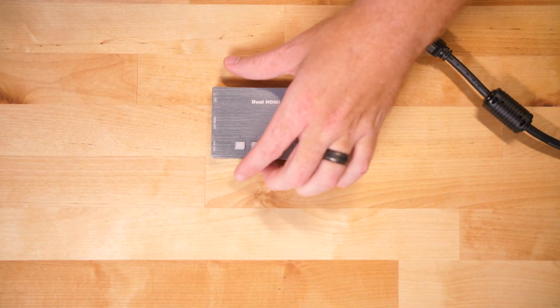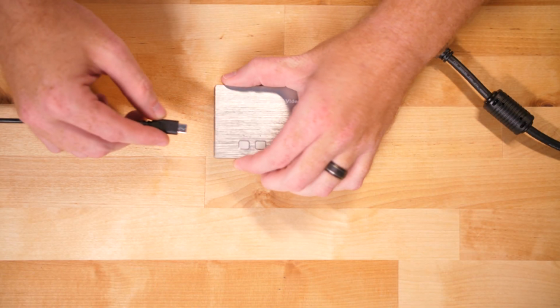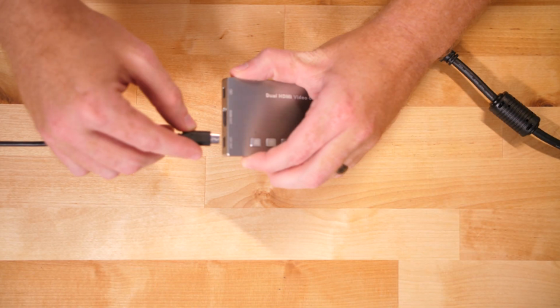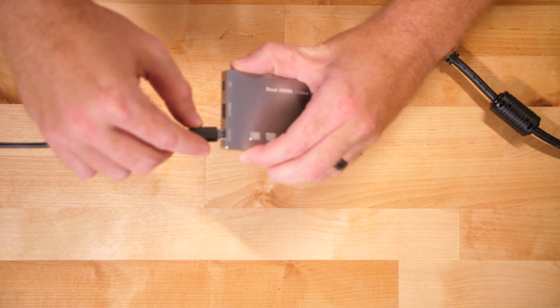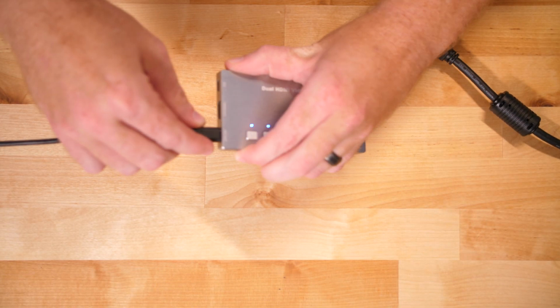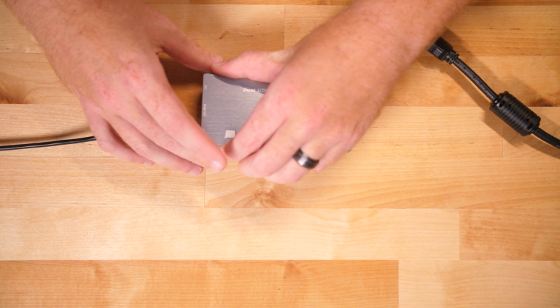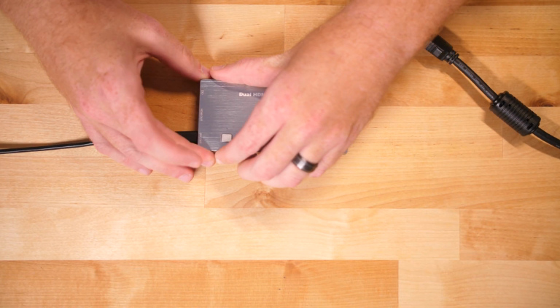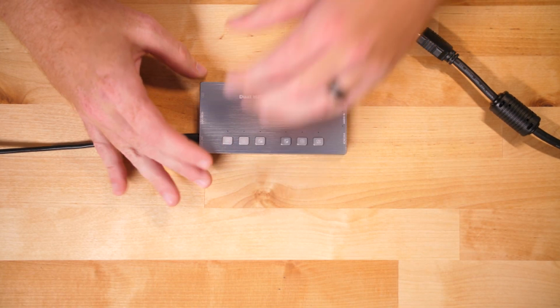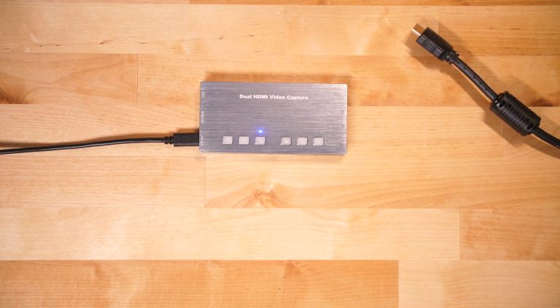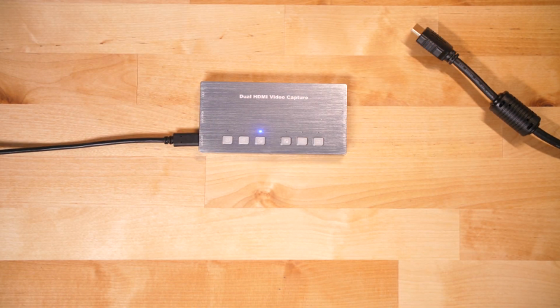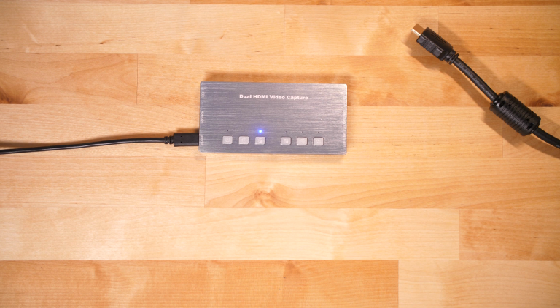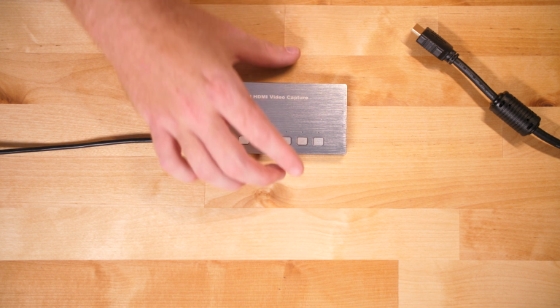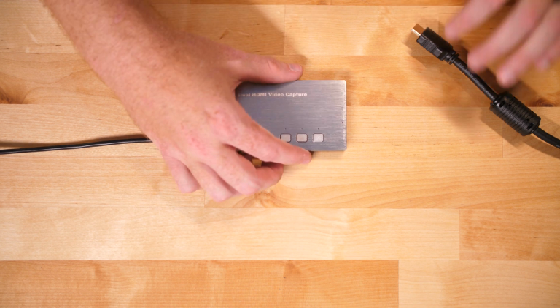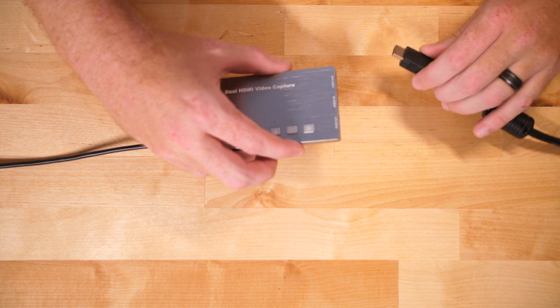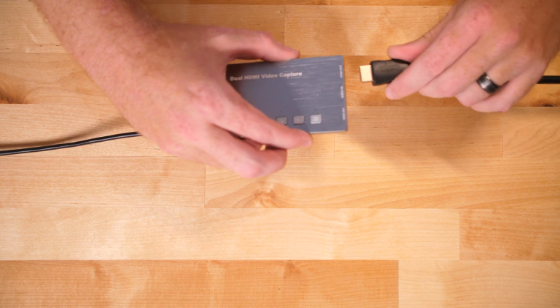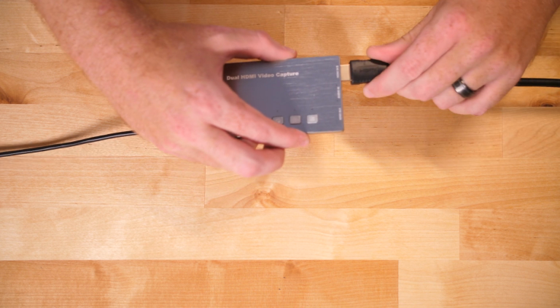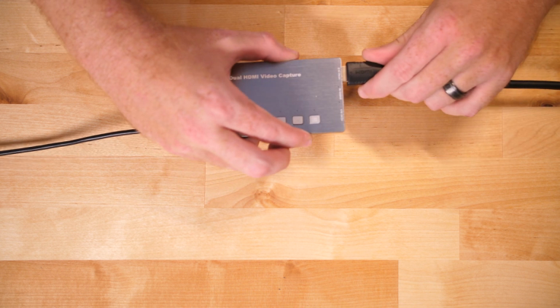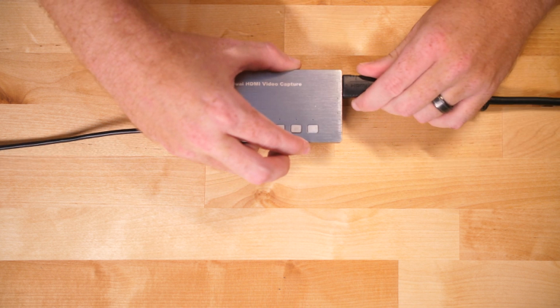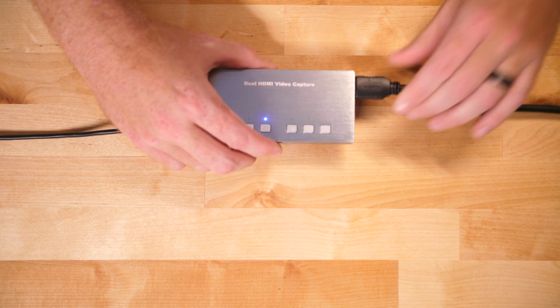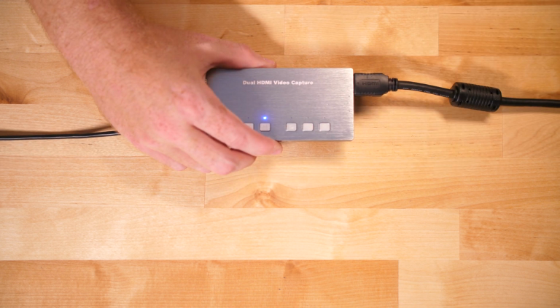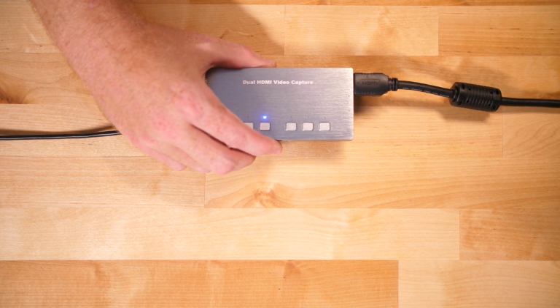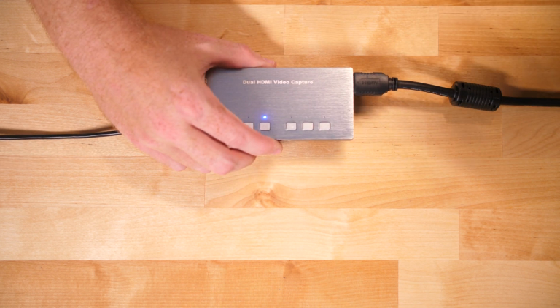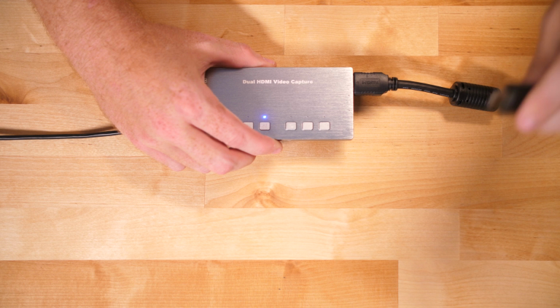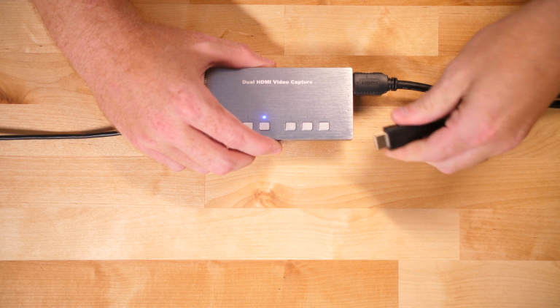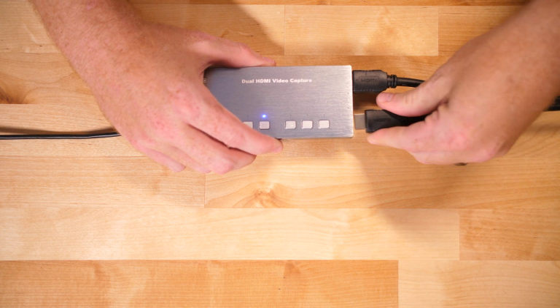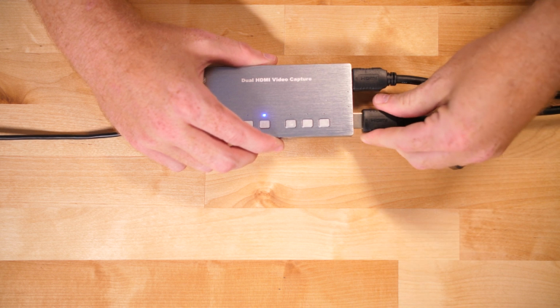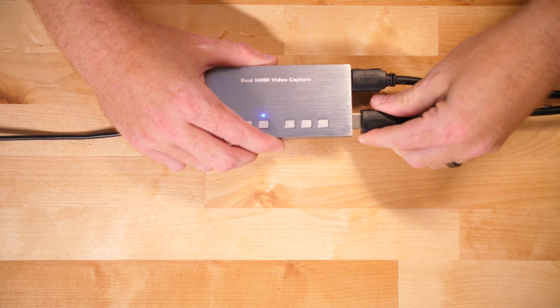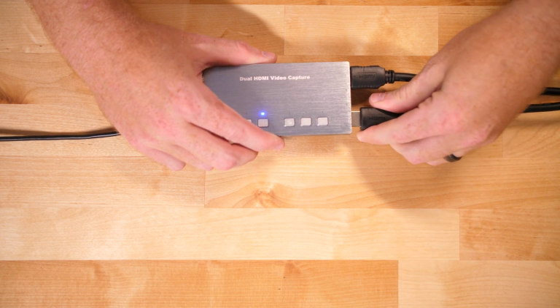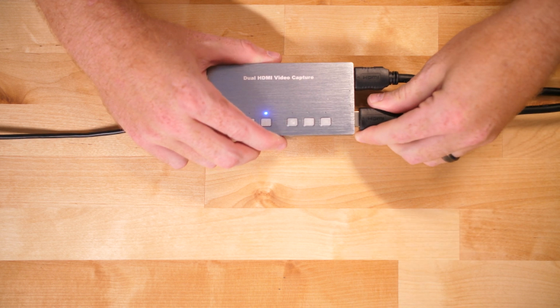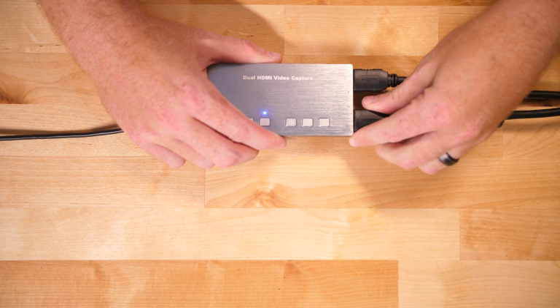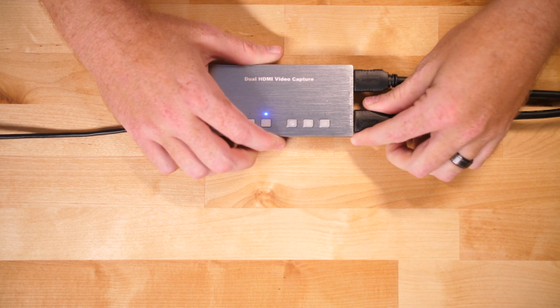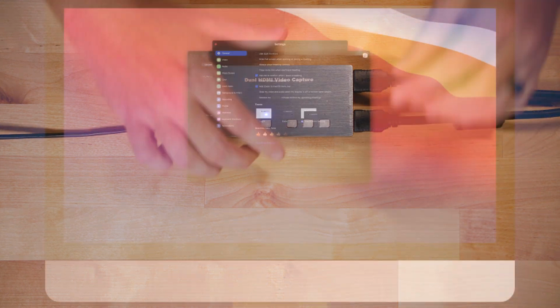First, connect the device's UVC out to your computer with the supplied USB cable. This will also provide power to the unit. Next, connect your two HDMI sources to the clearly labeled inputs, both A and B, and that's it.